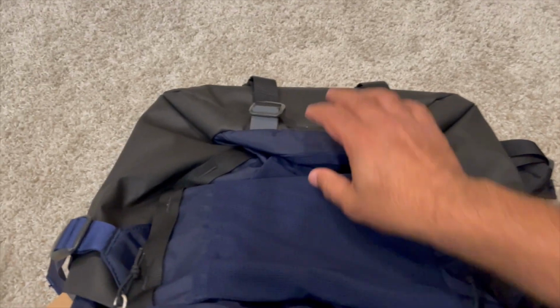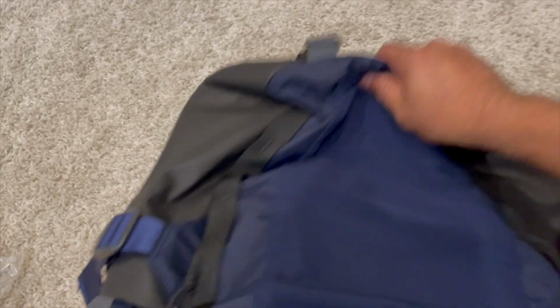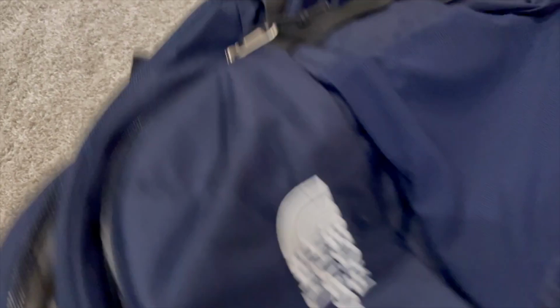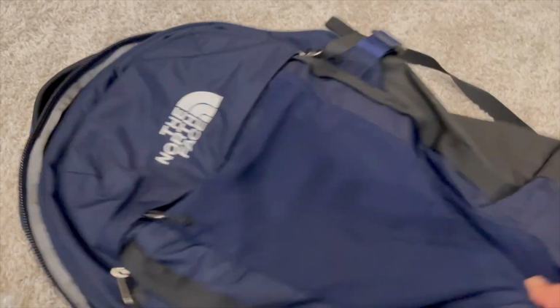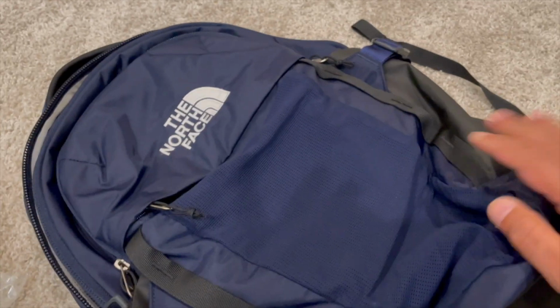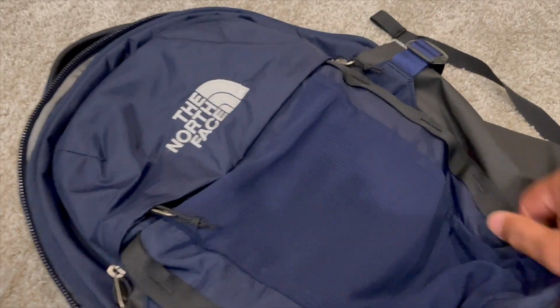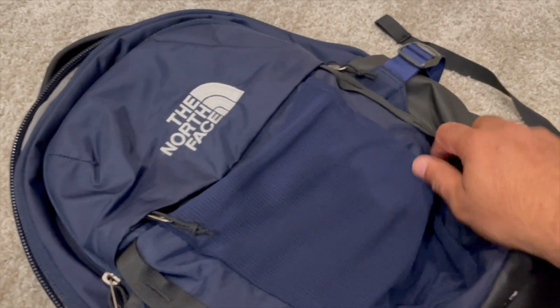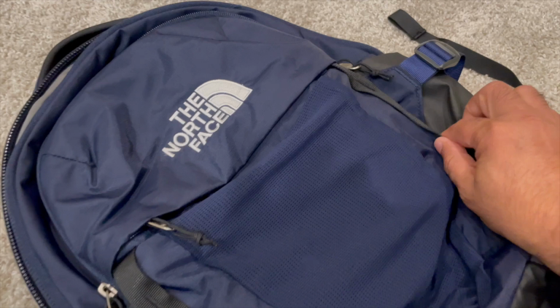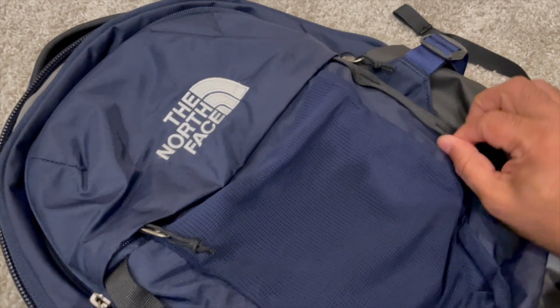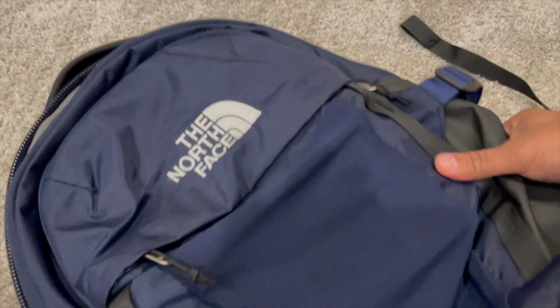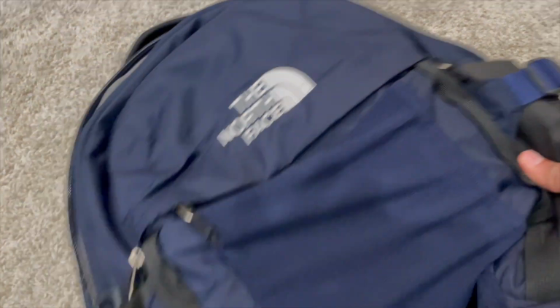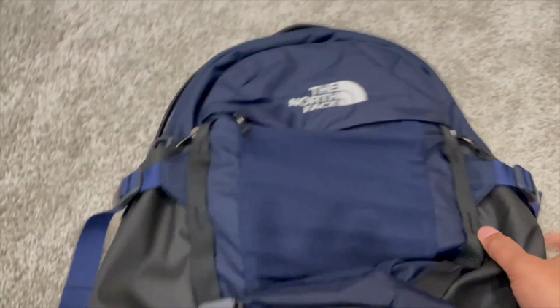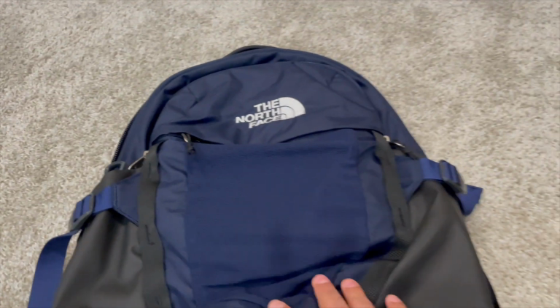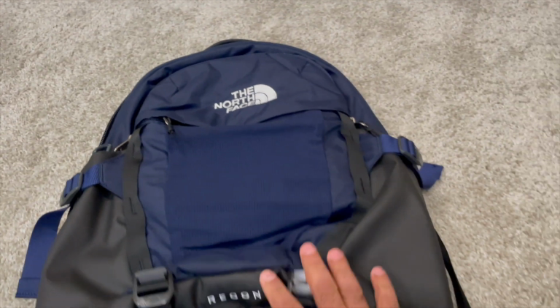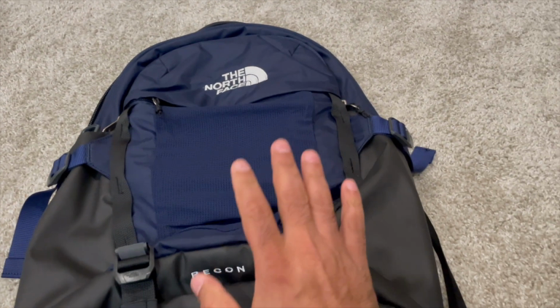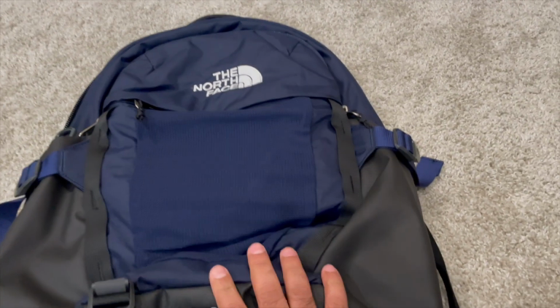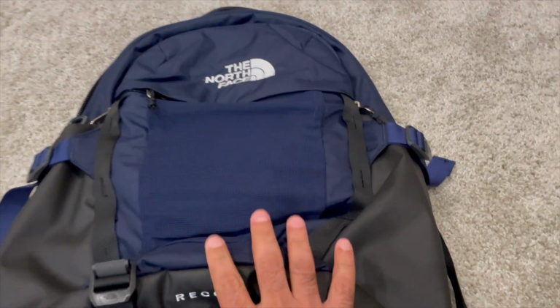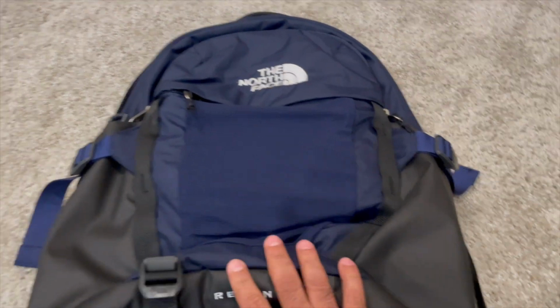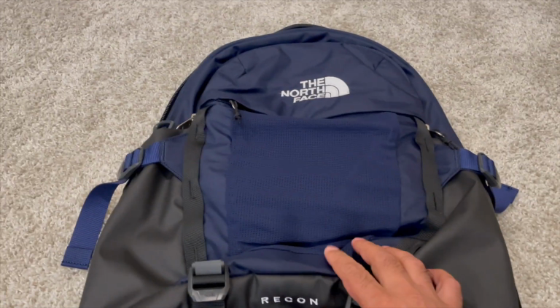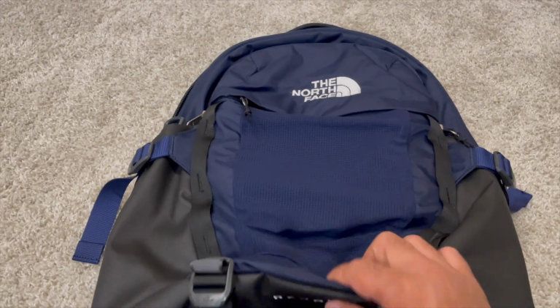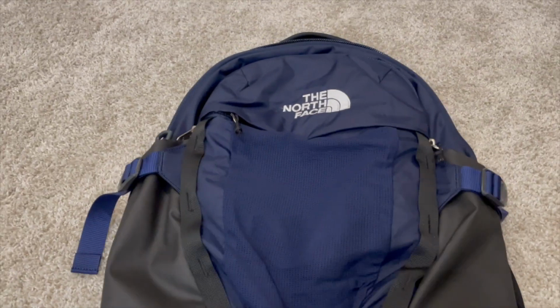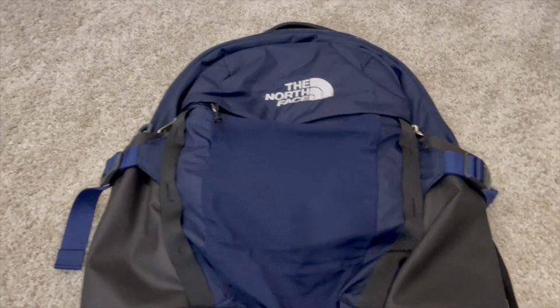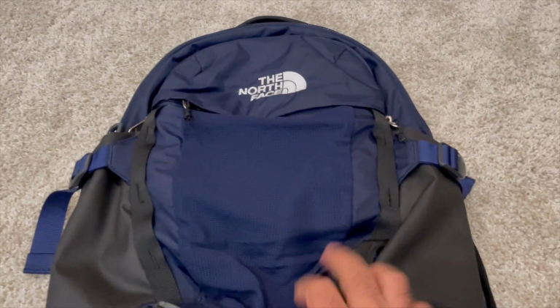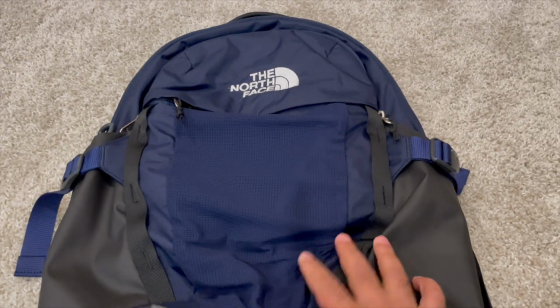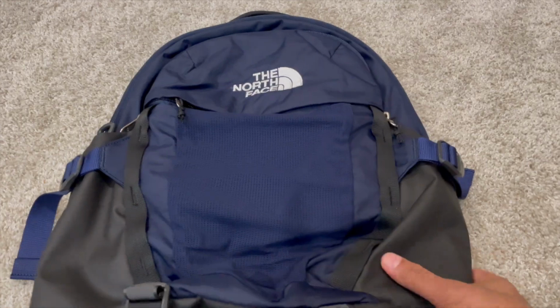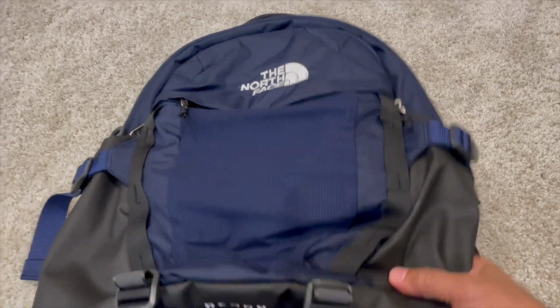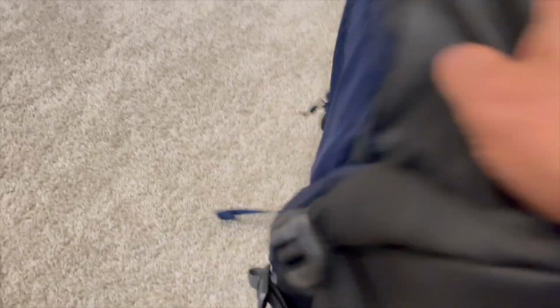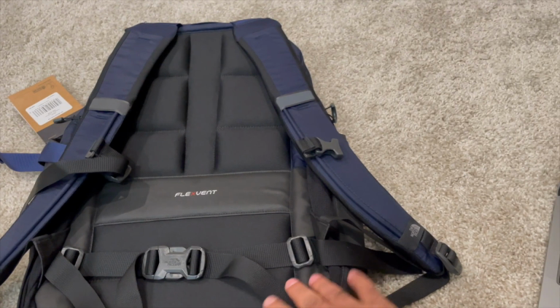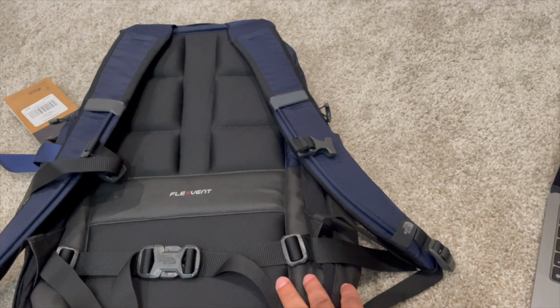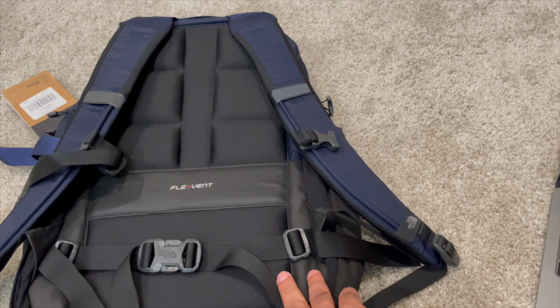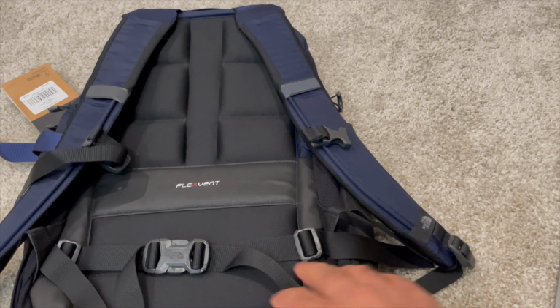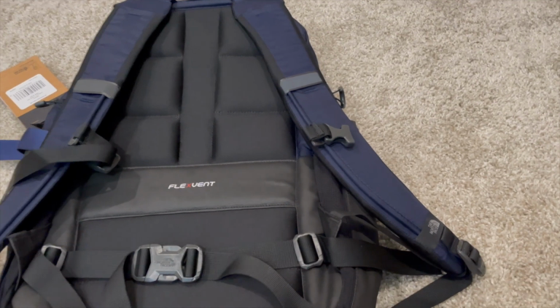All in all, it's the North Face brand so the quality is pretty good. Since you can't really touch and feel this on Amazon, I figured I'd just walk through the product. Hope you found this review useful — thanks for watching.